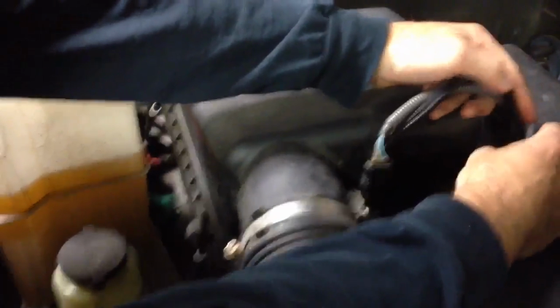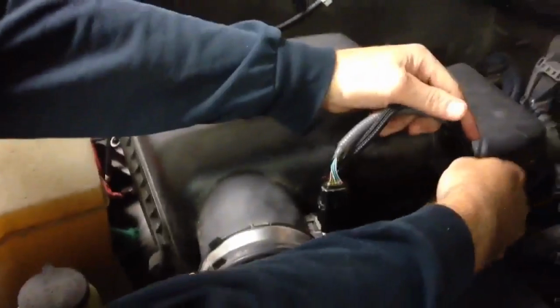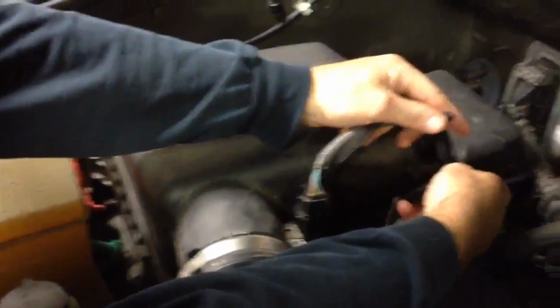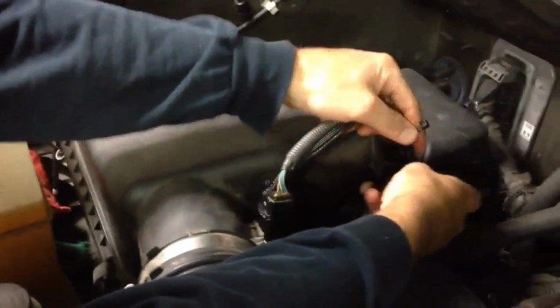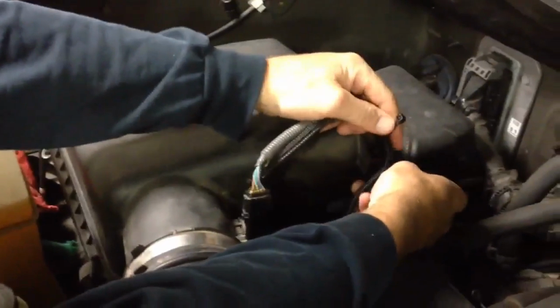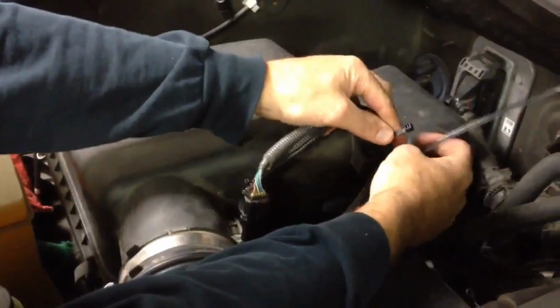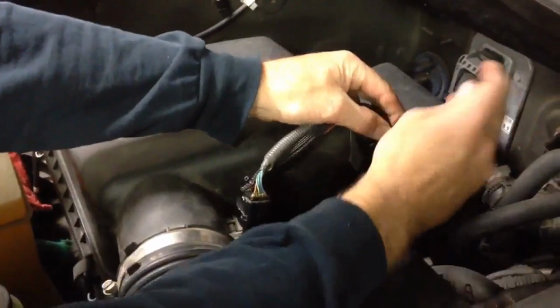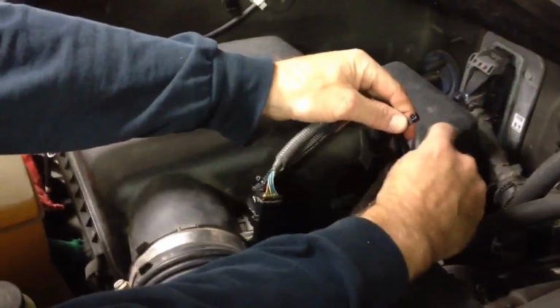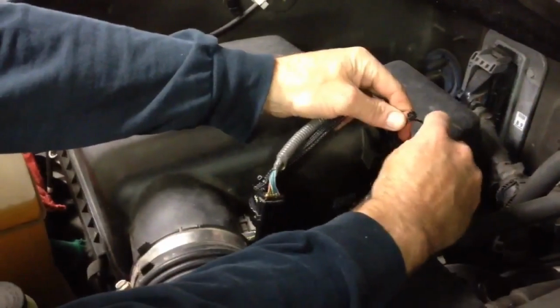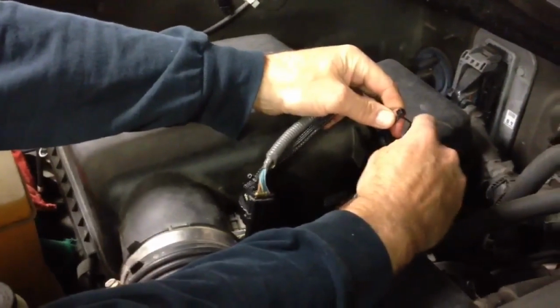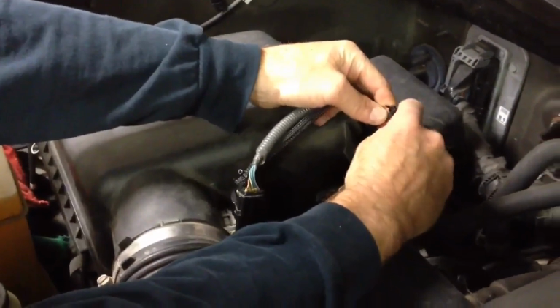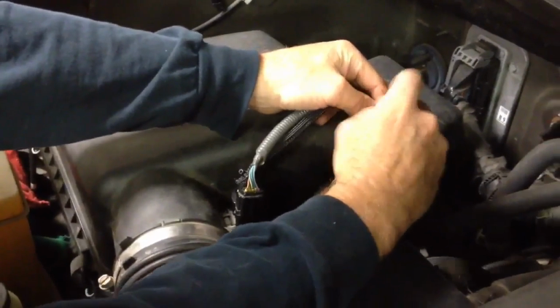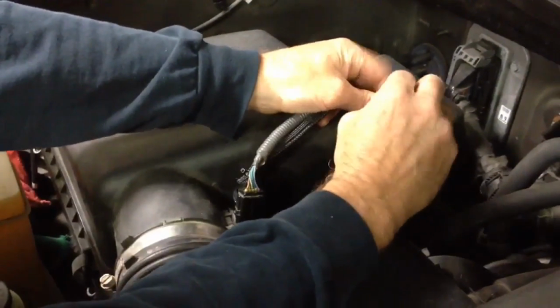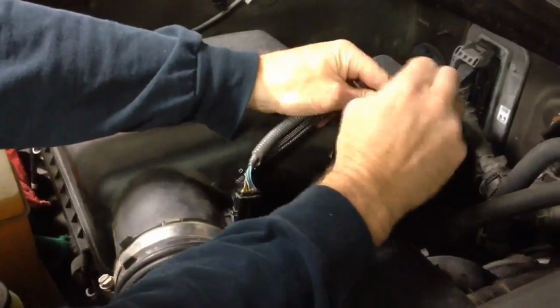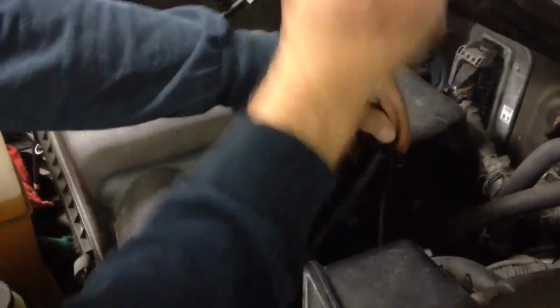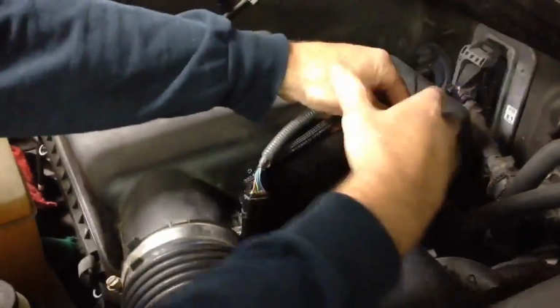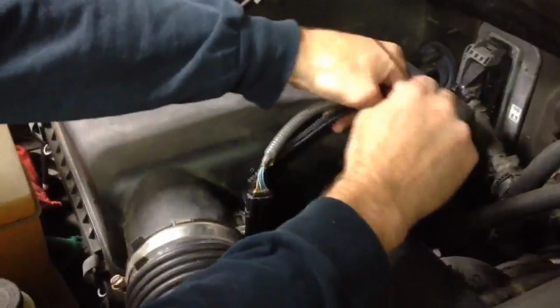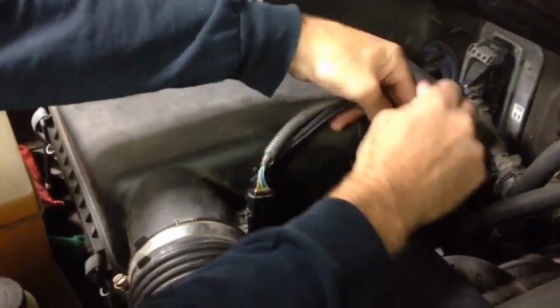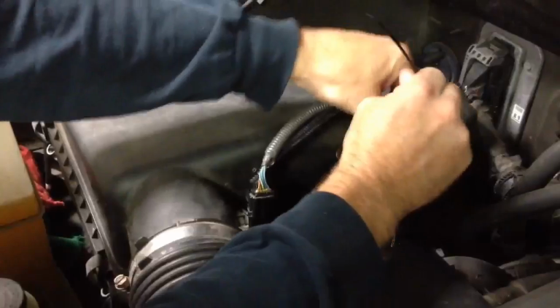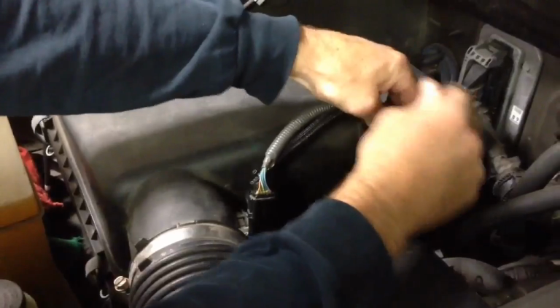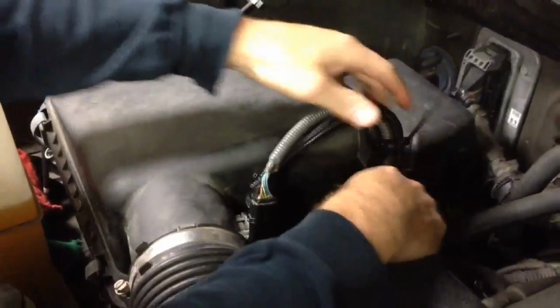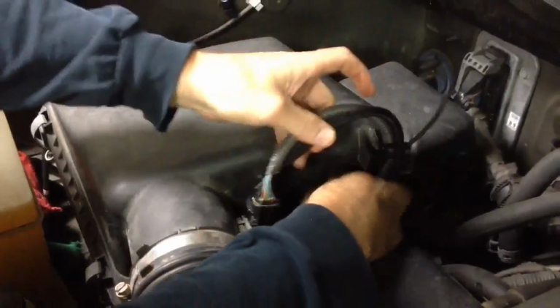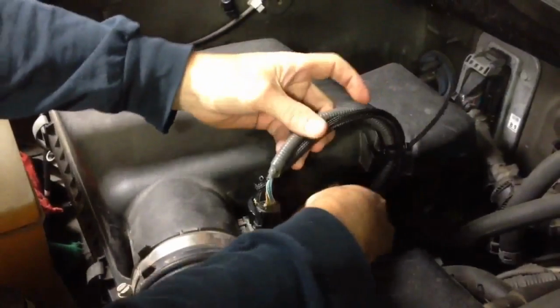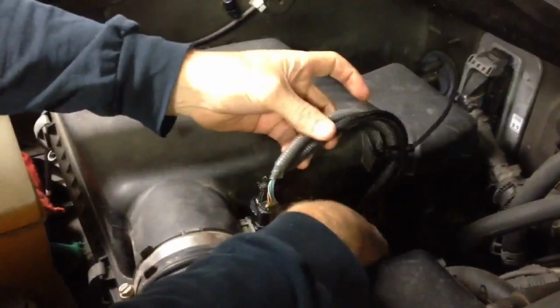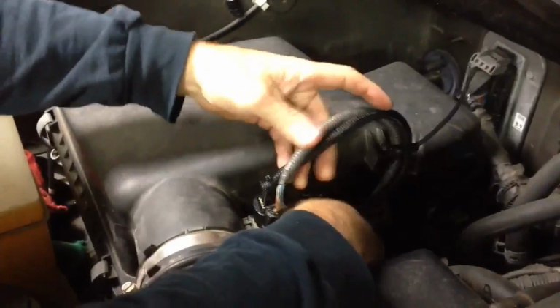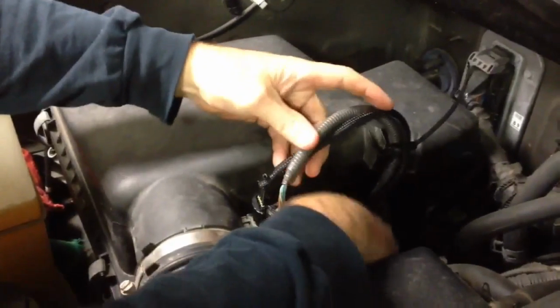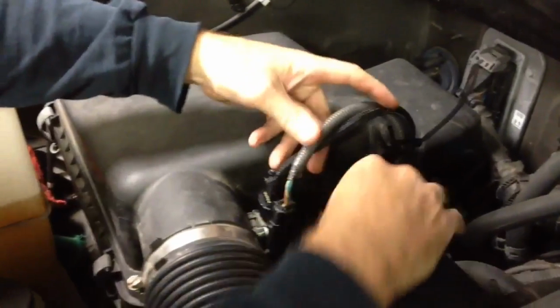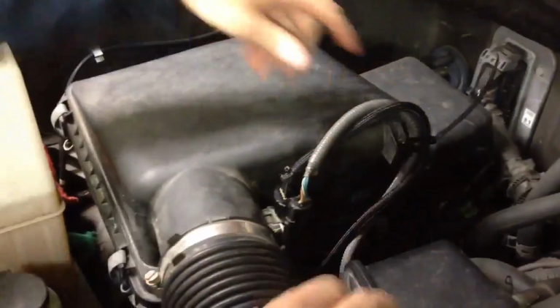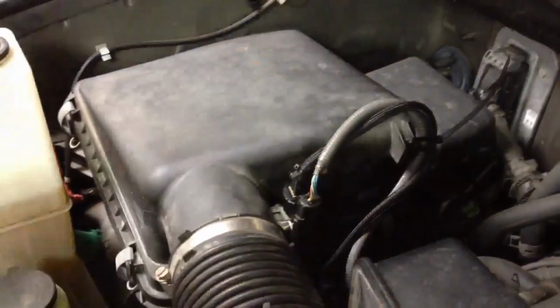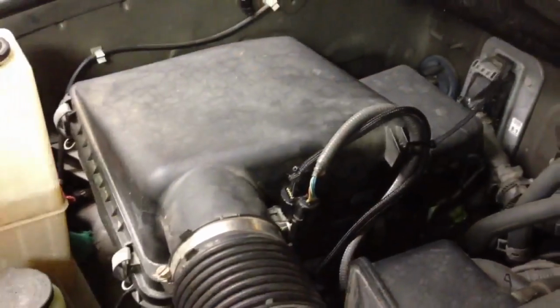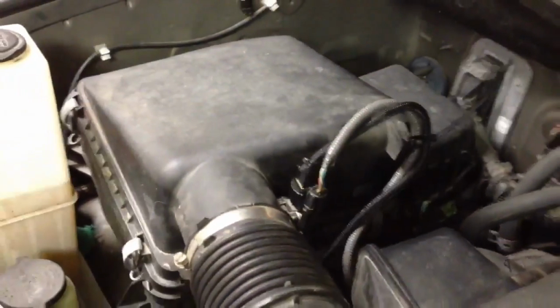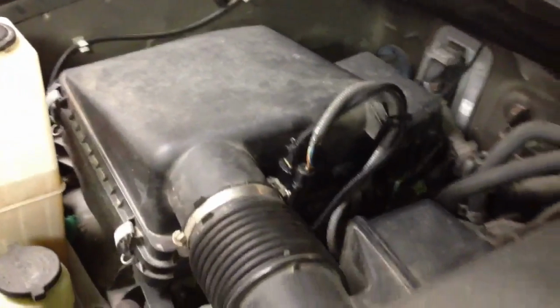We're going to try and make this as OEM as possible, put a zip tie to it, and it's just that easy. That's it.